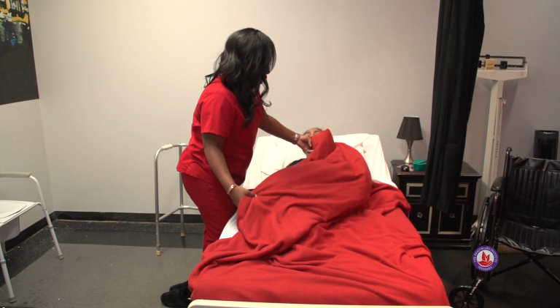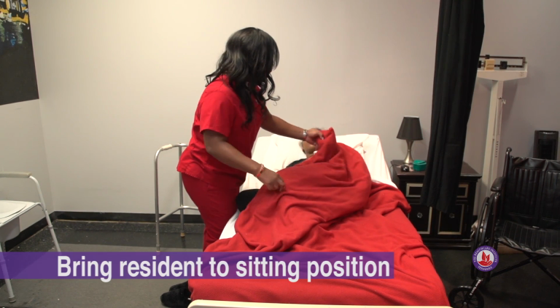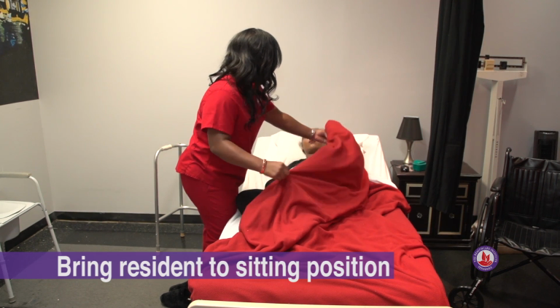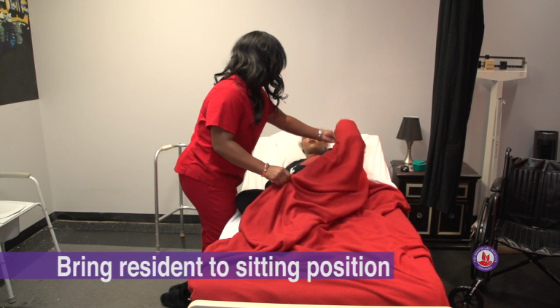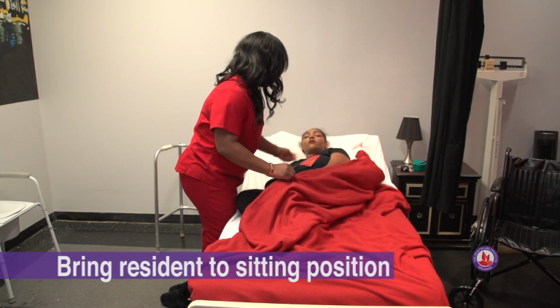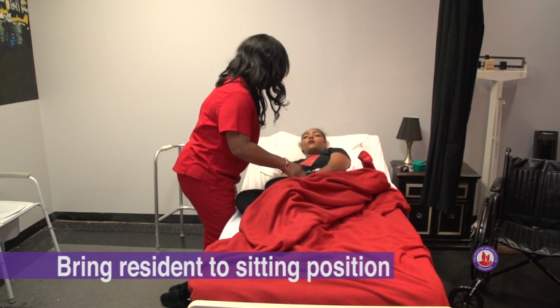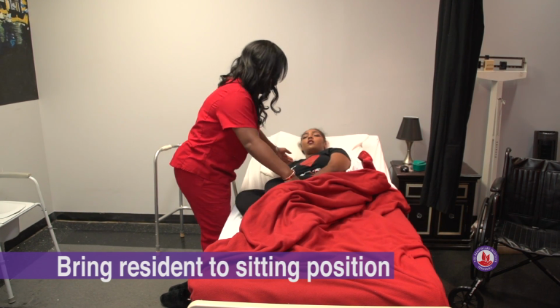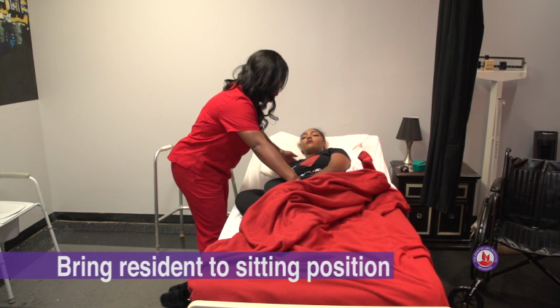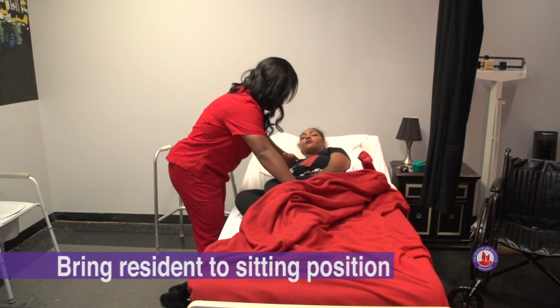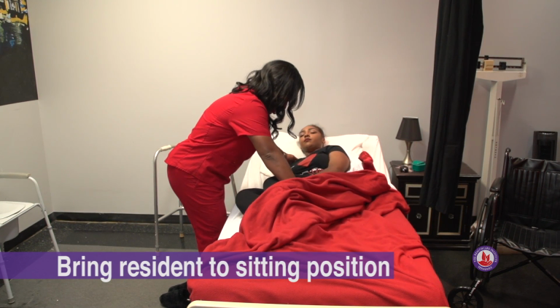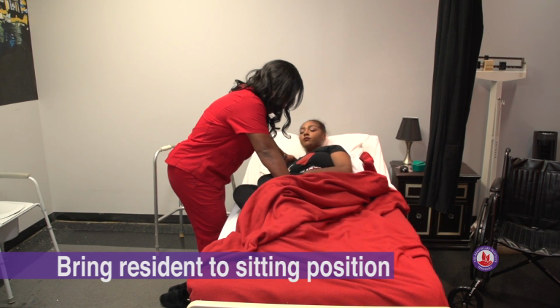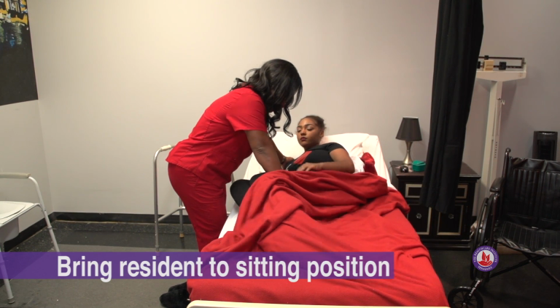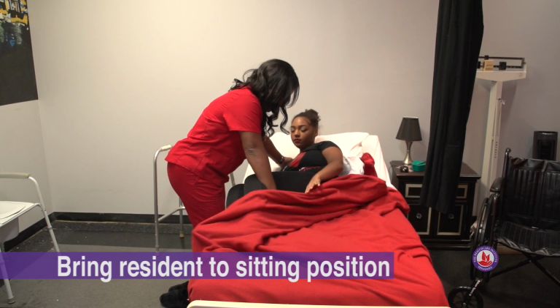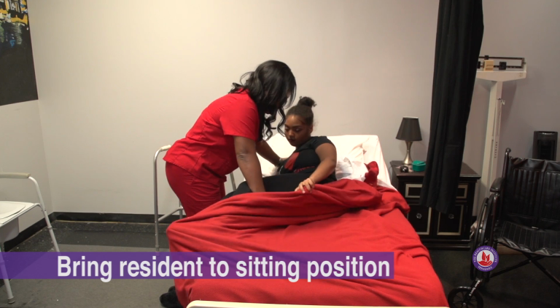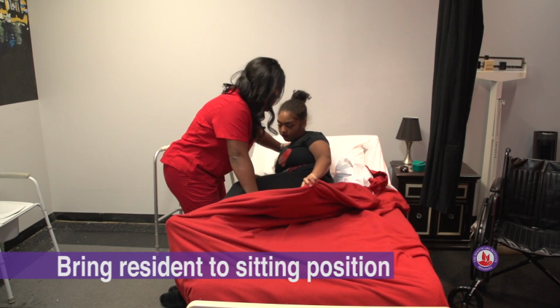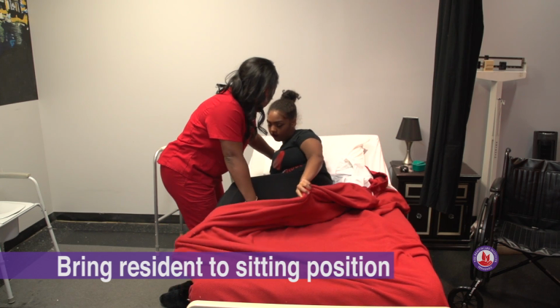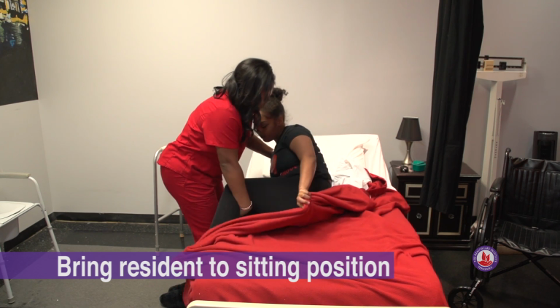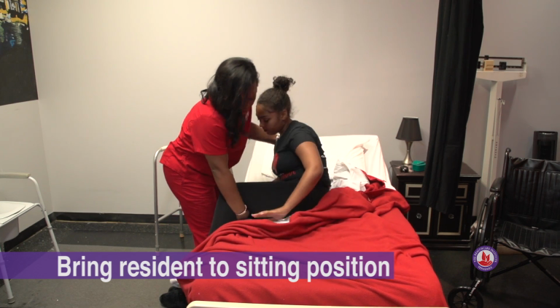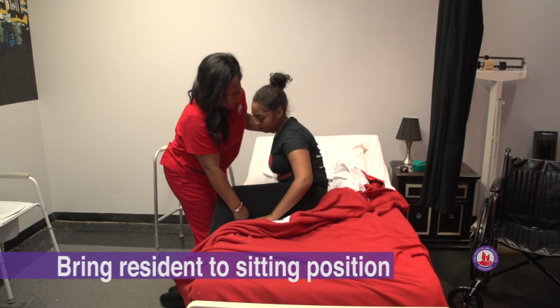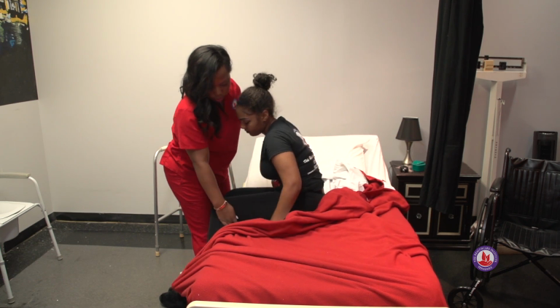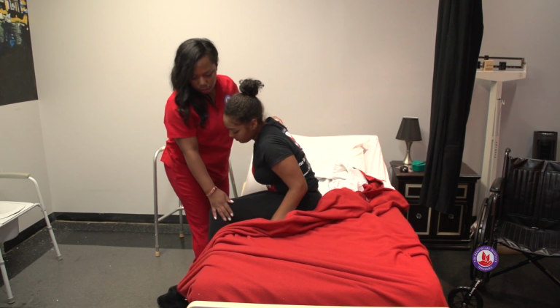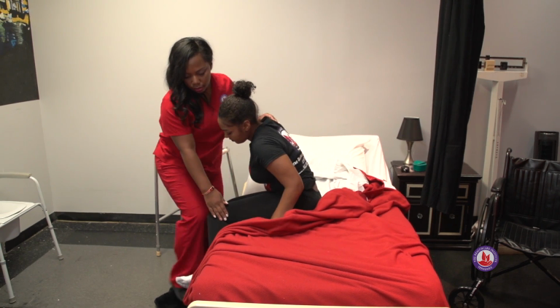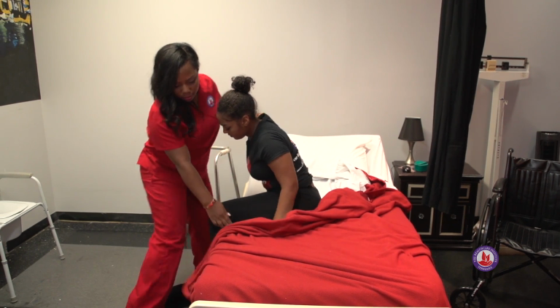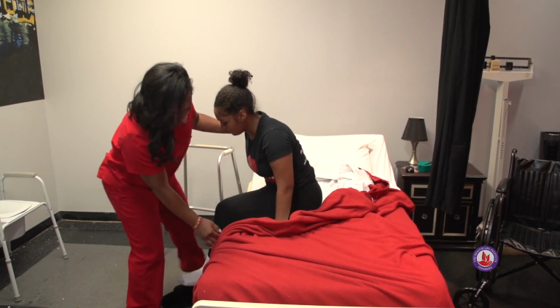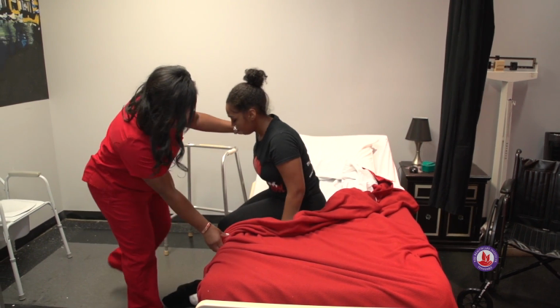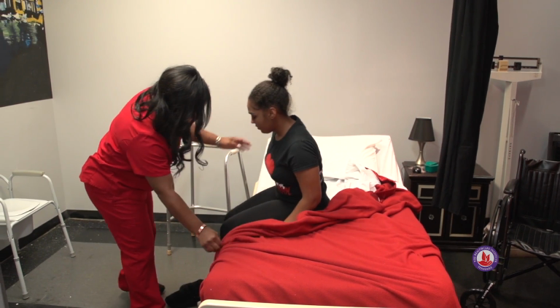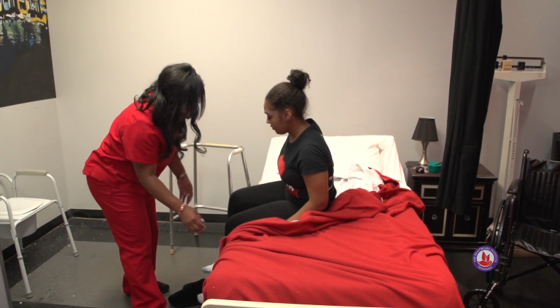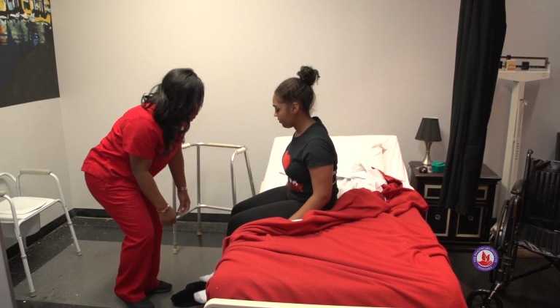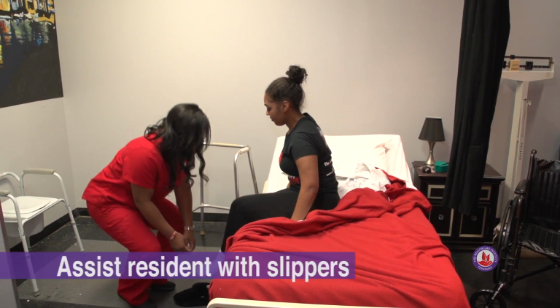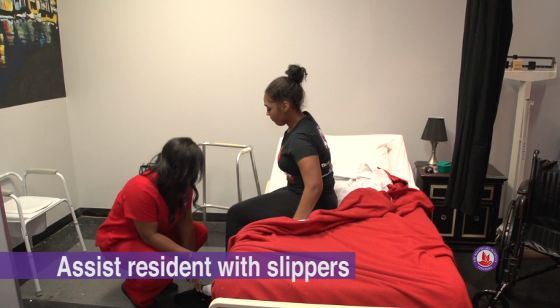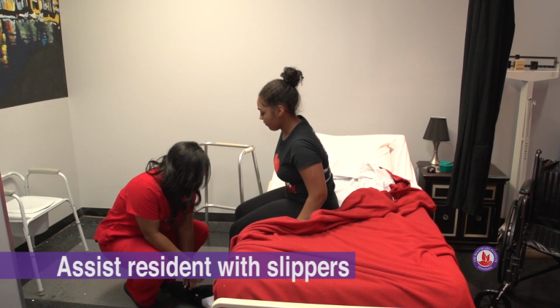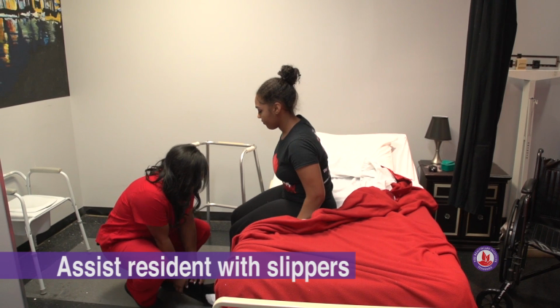Ms. Lee, I'm going to help you get up. We're going to swing your legs out and sit up. Now we'll put your slippers on.